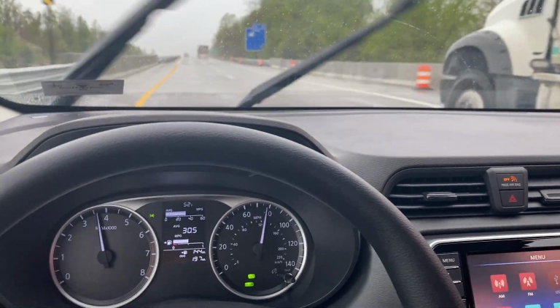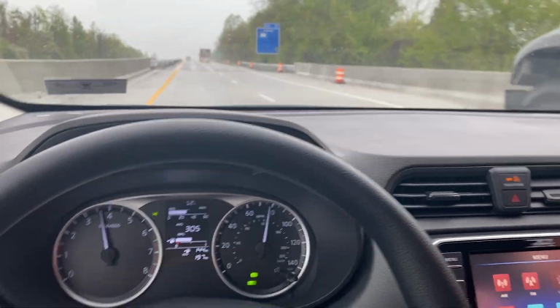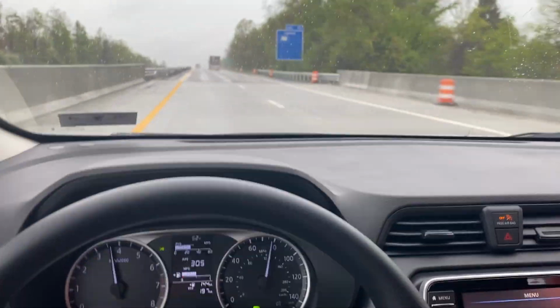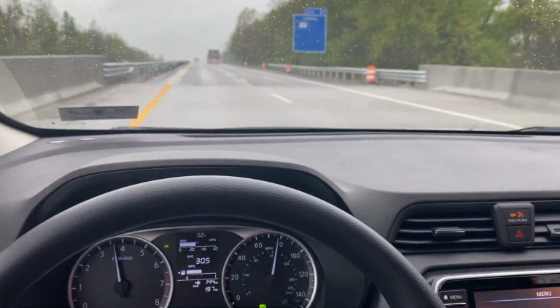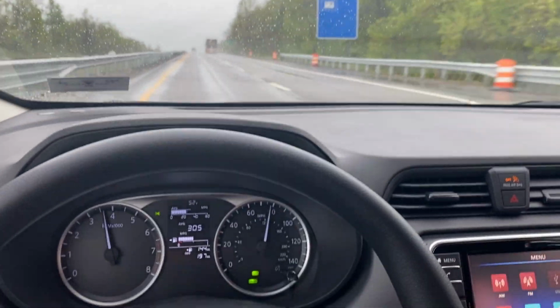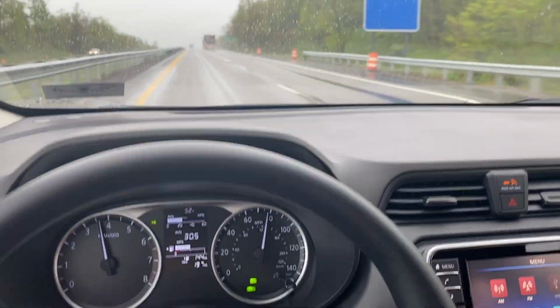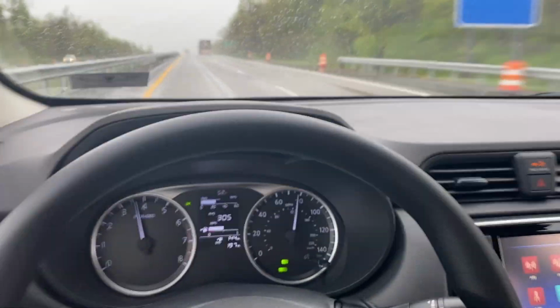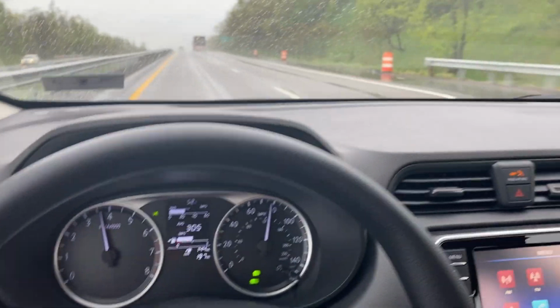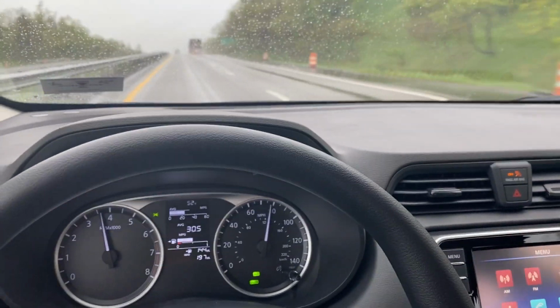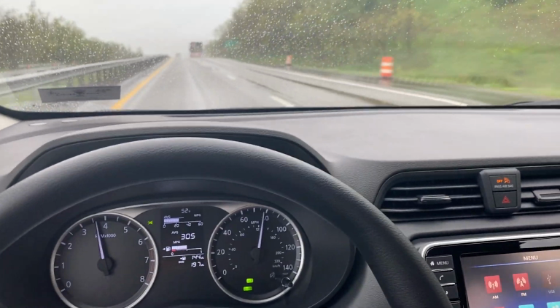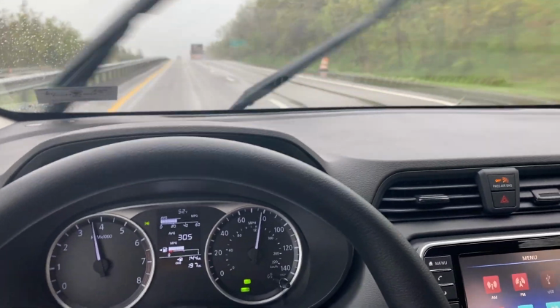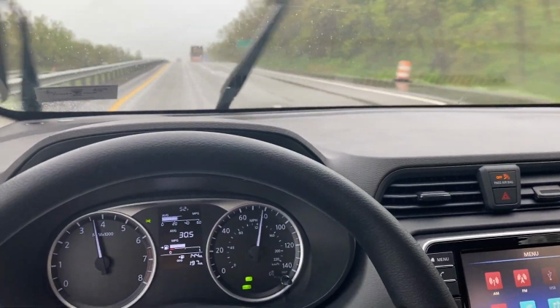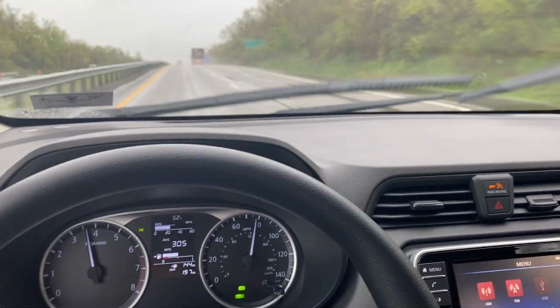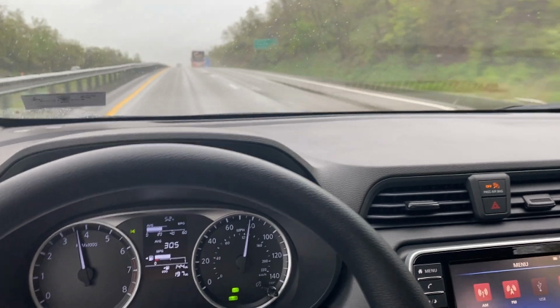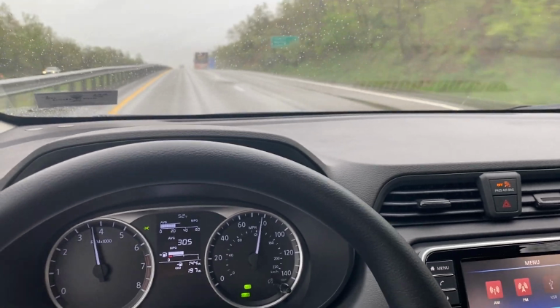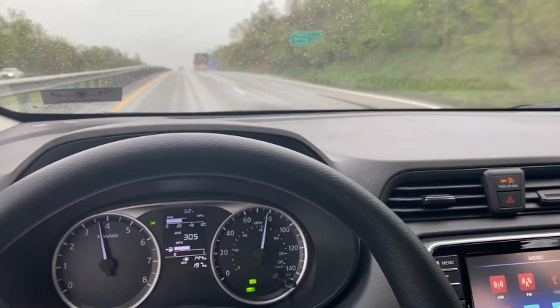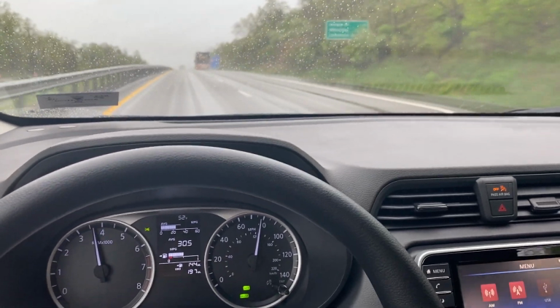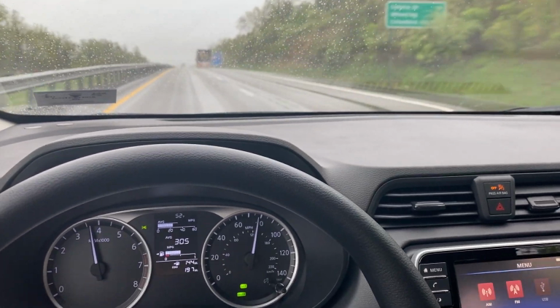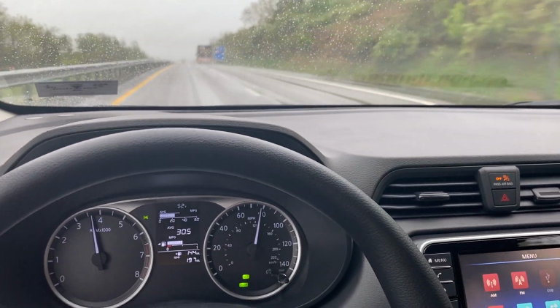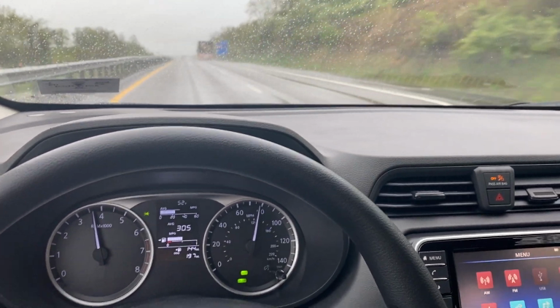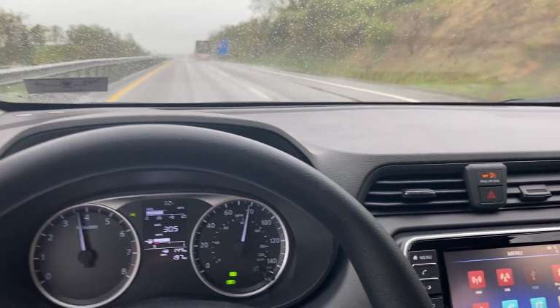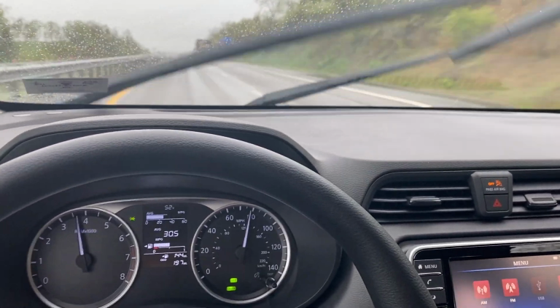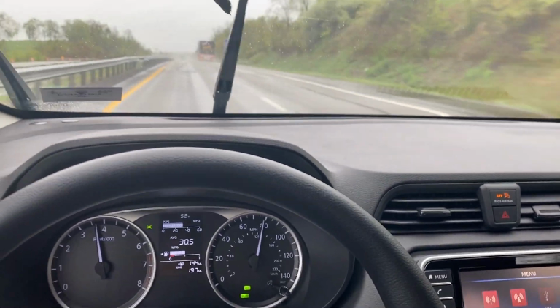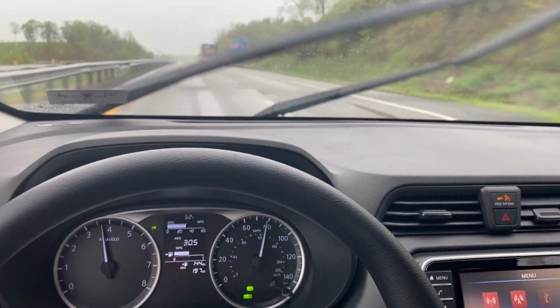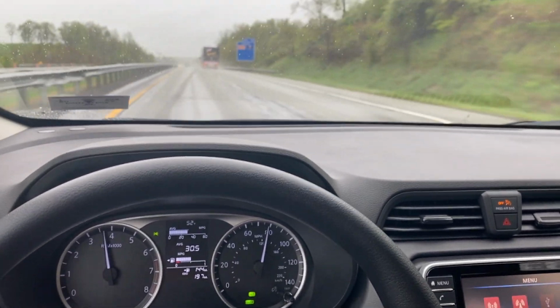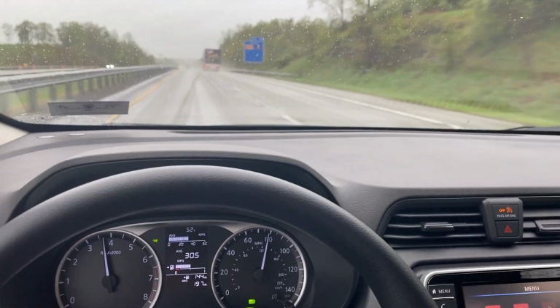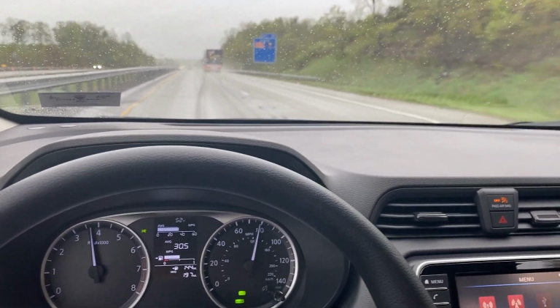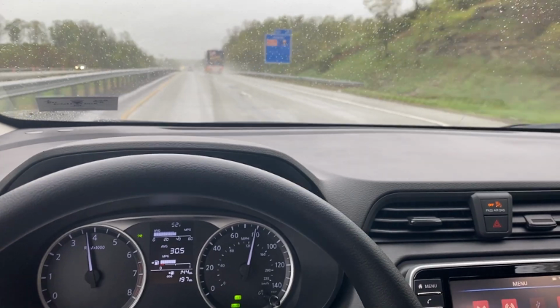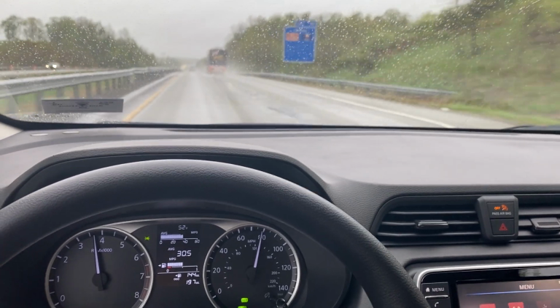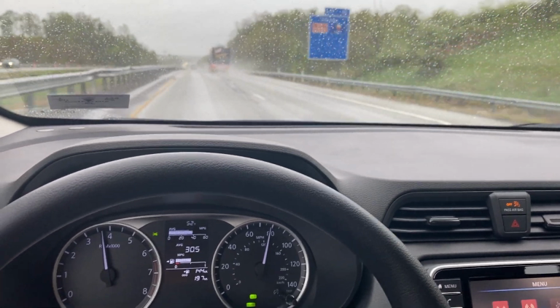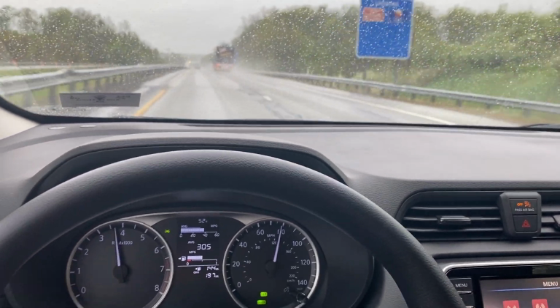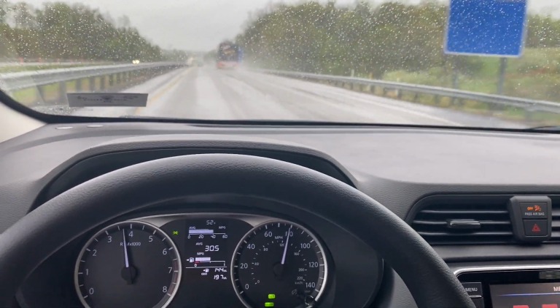So I actually bought this car. MSRP was $17,240 and they sold it to me for $16,900 something — it wasn't exactly $250 off, but it was close.